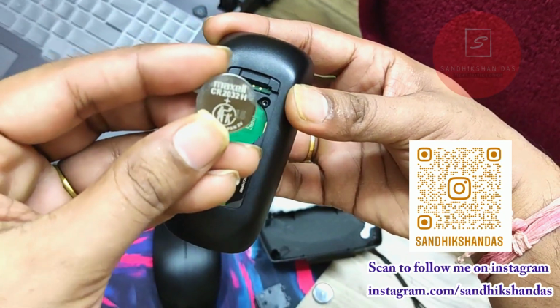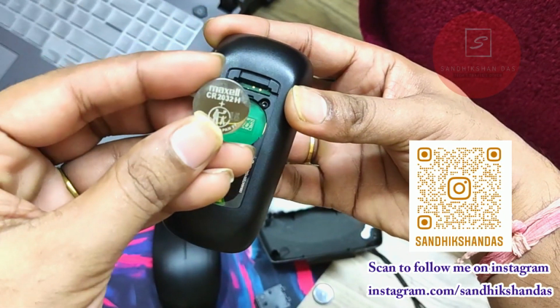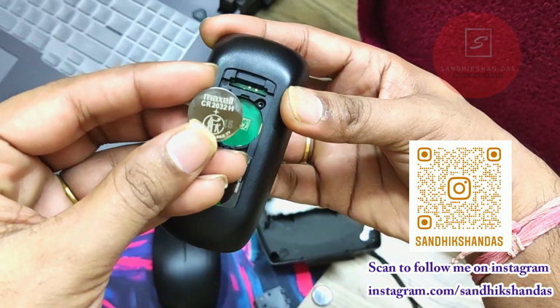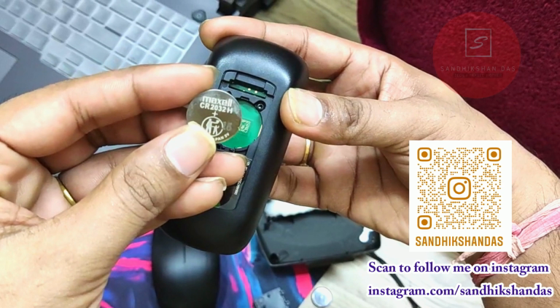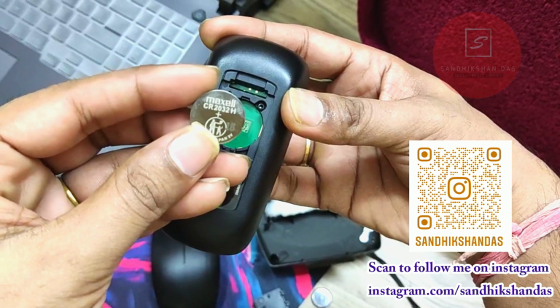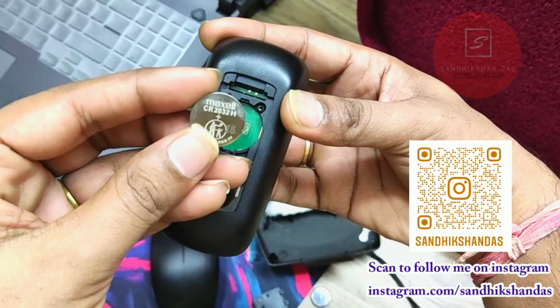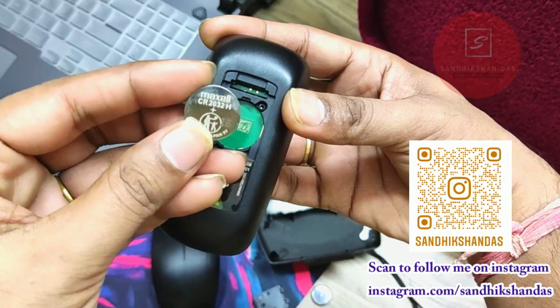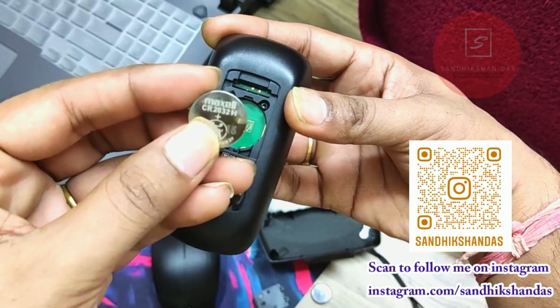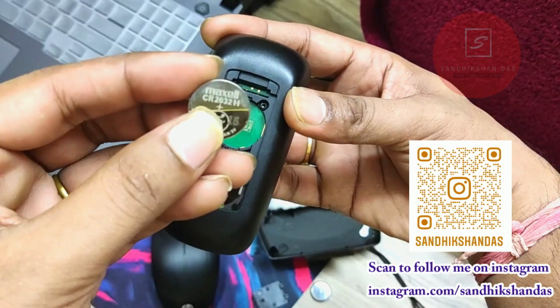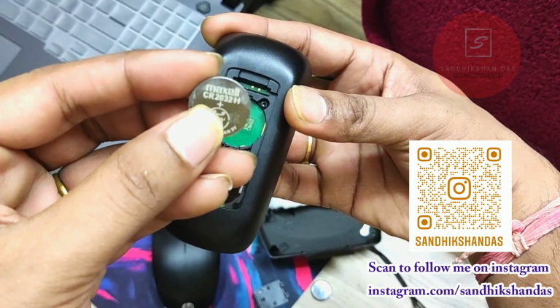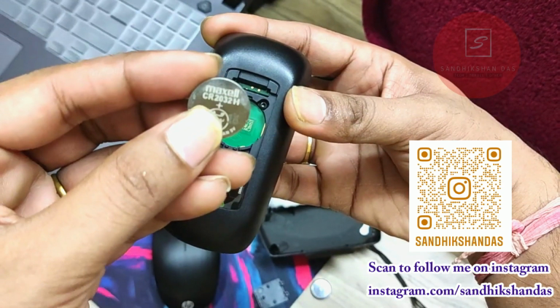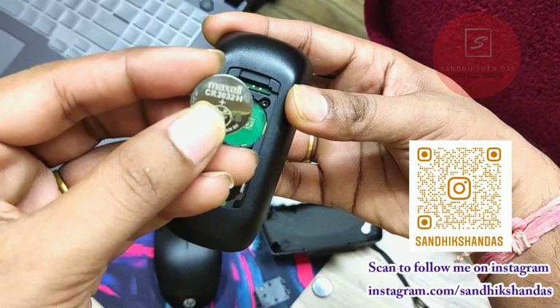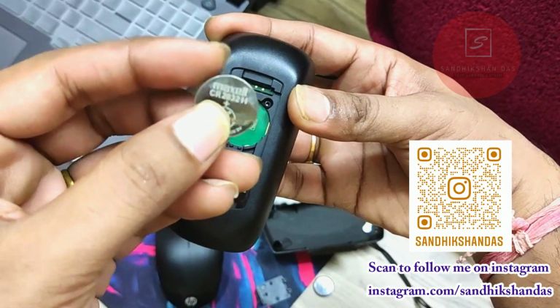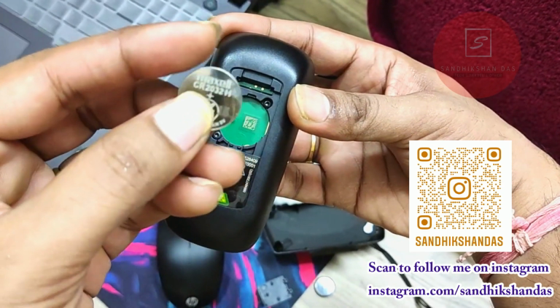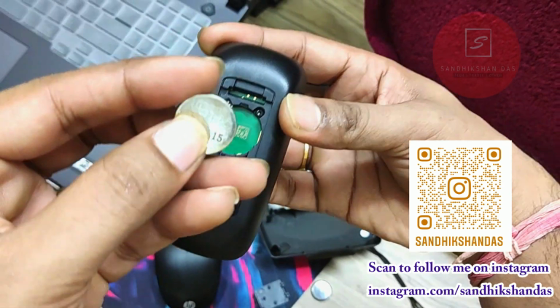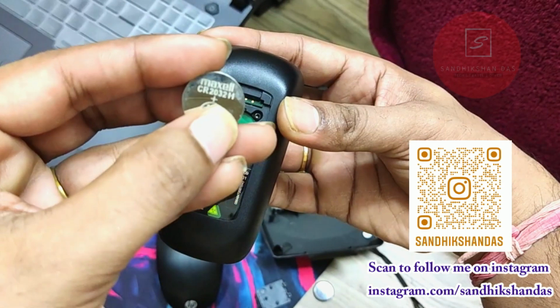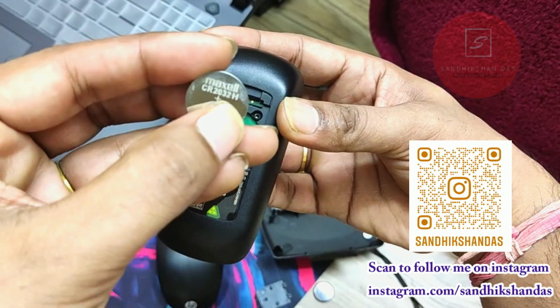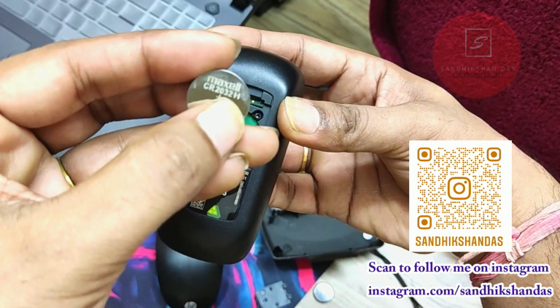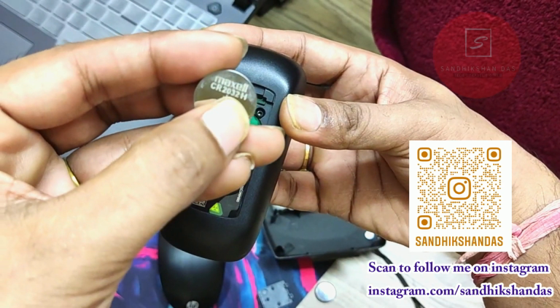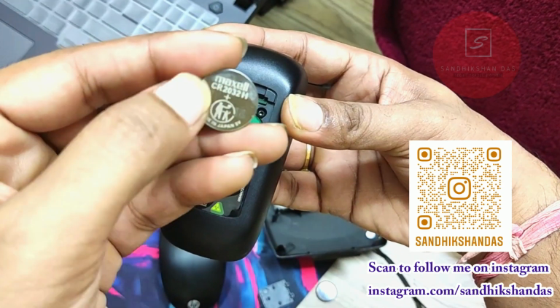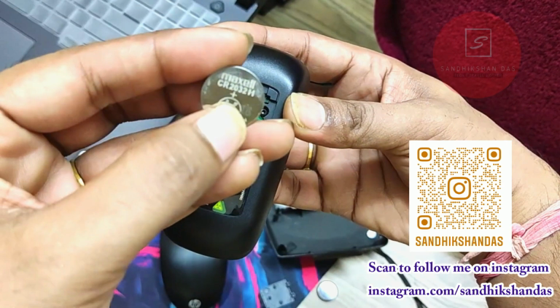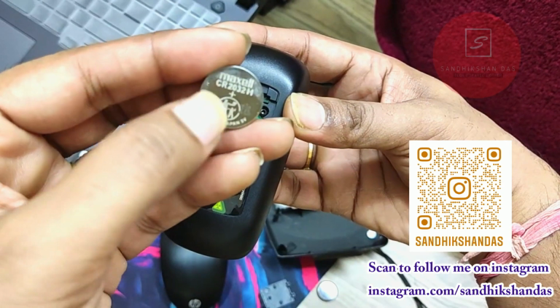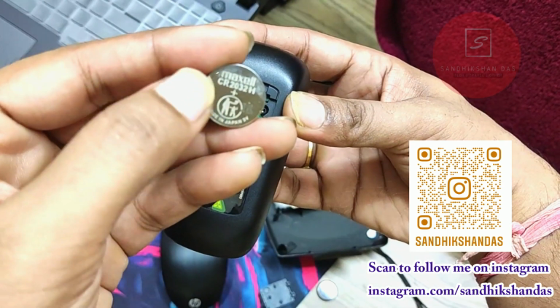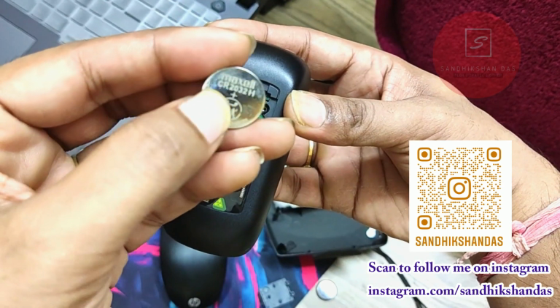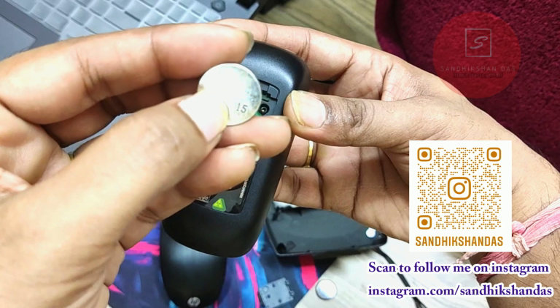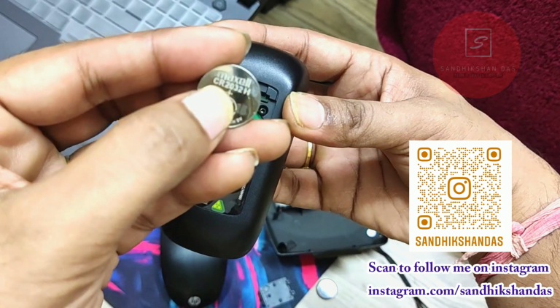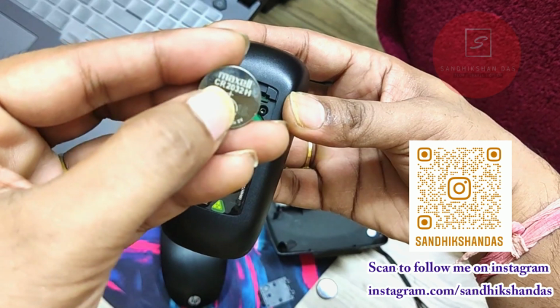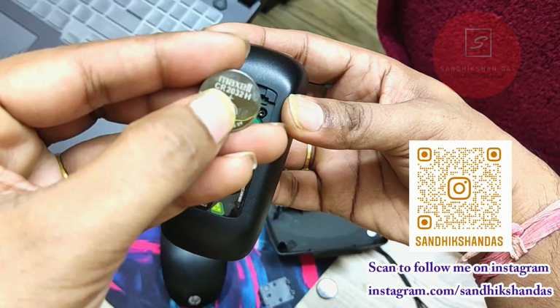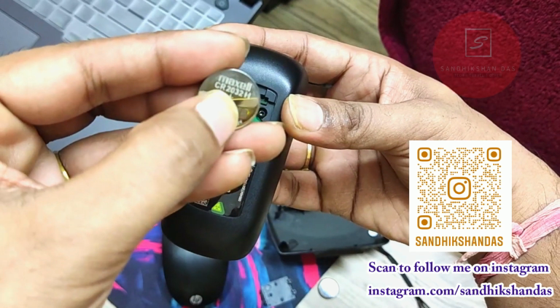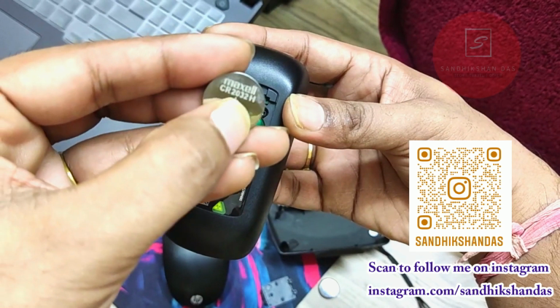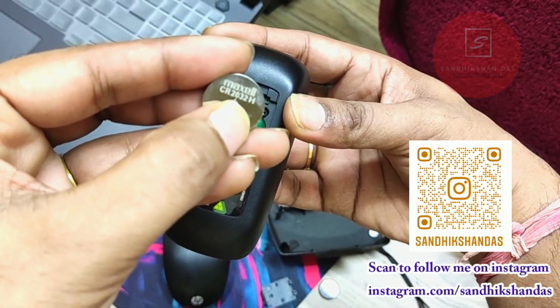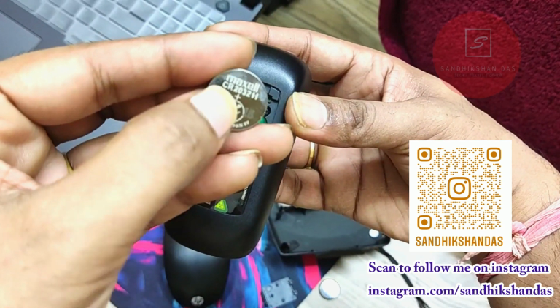Here you can see the old battery — it was the one given by the company. It is a Maxell battery, same model CR2032. Make sure this model matches with the new one you are buying.